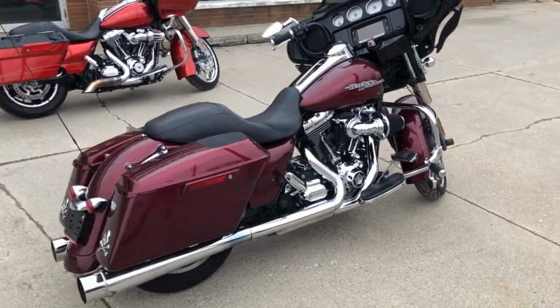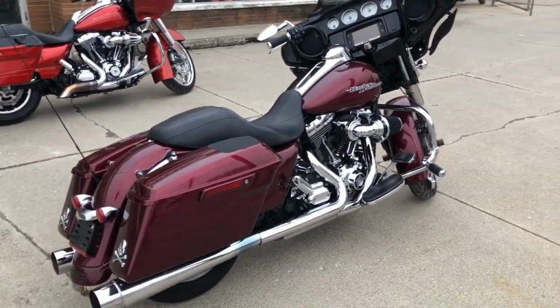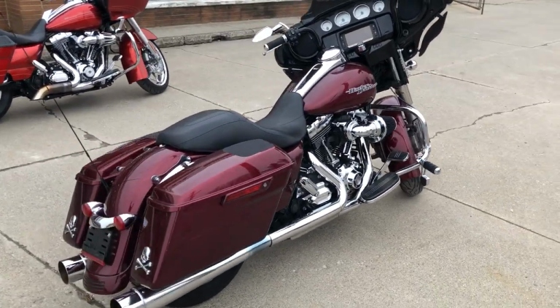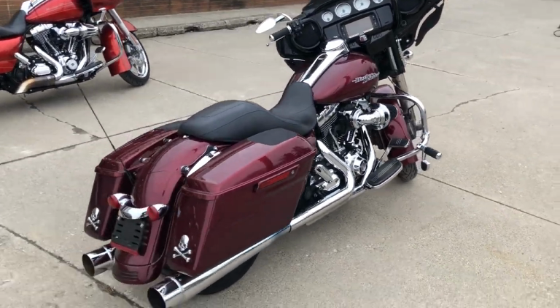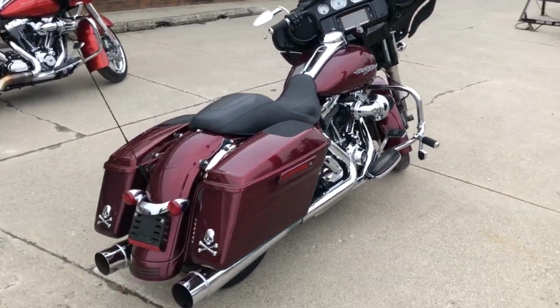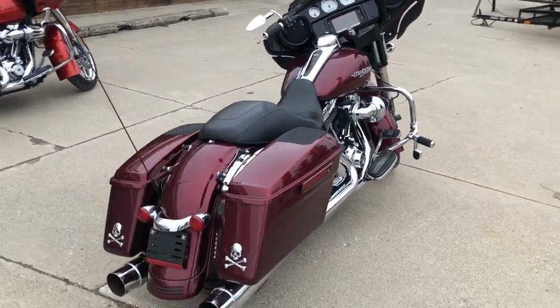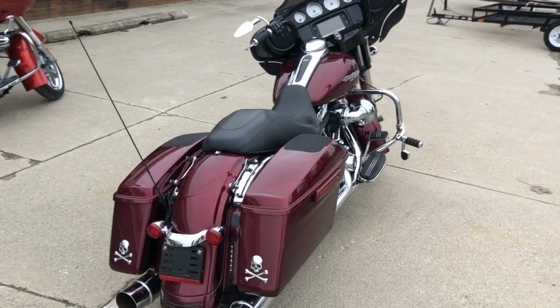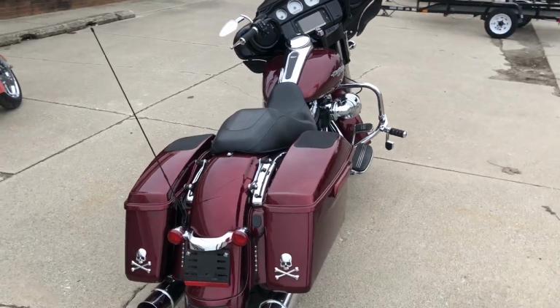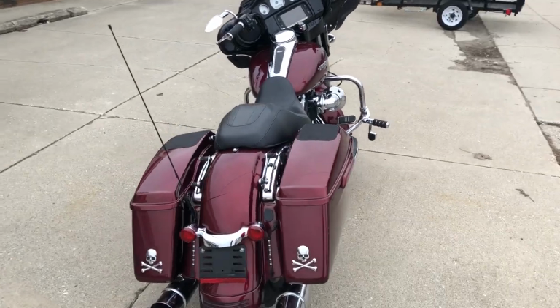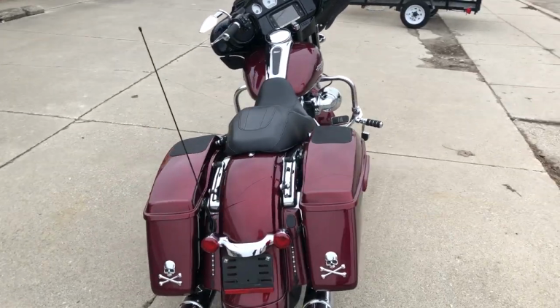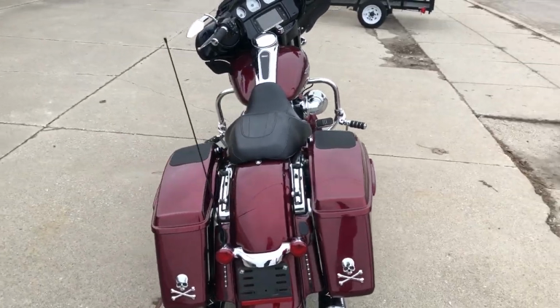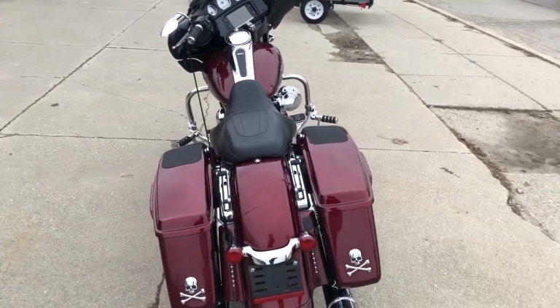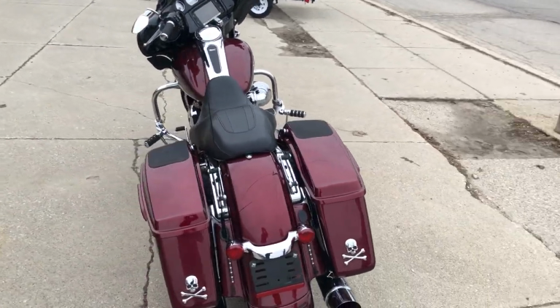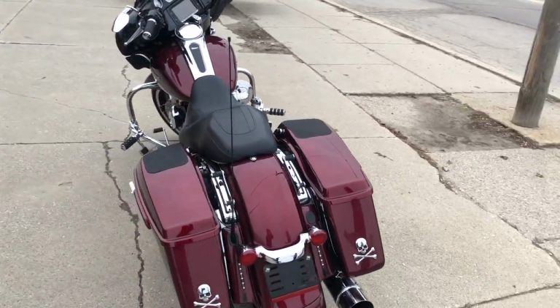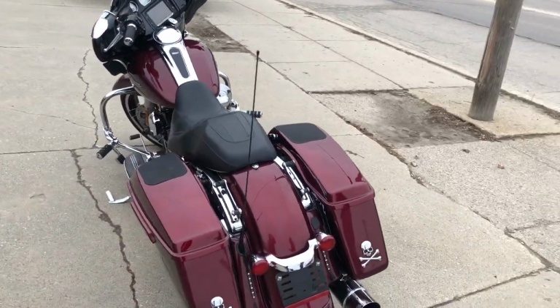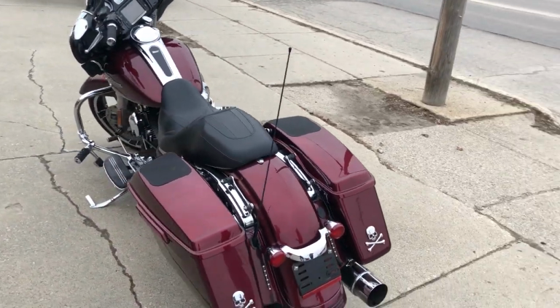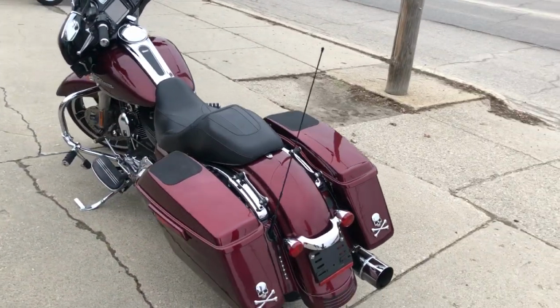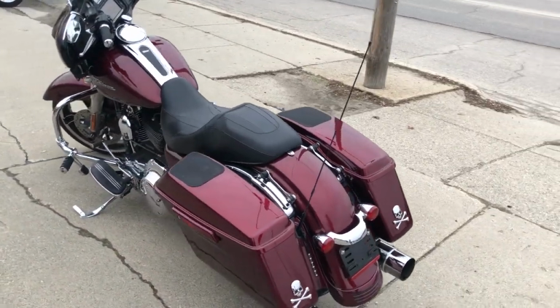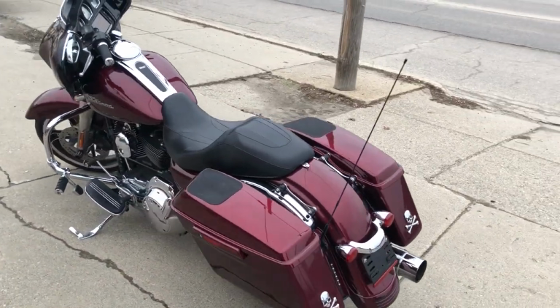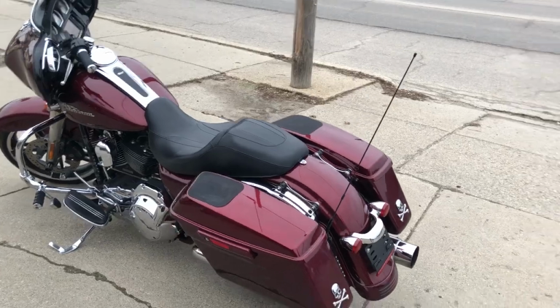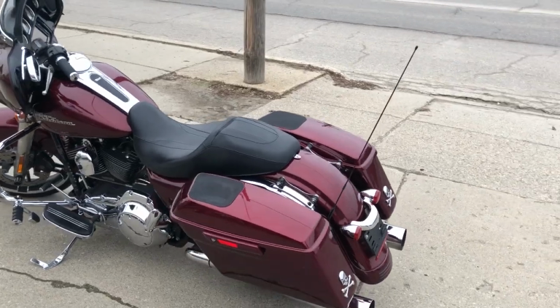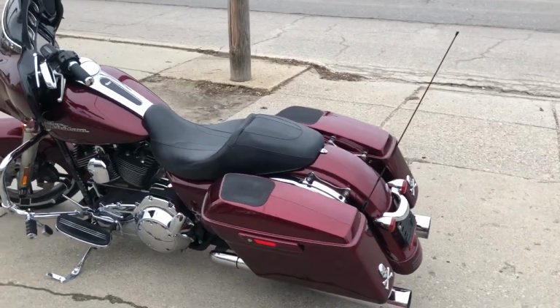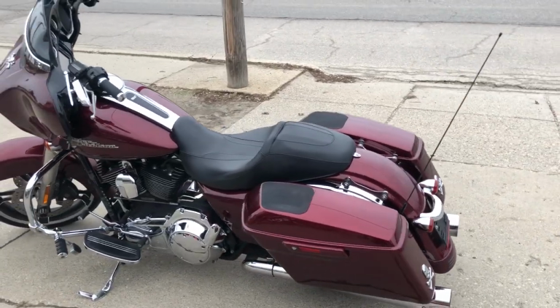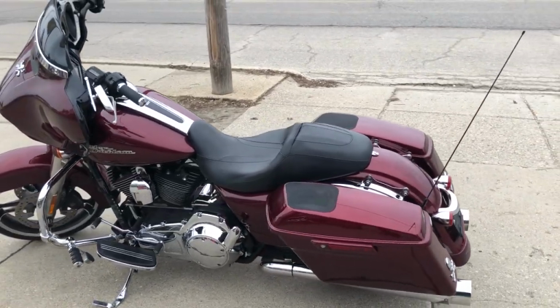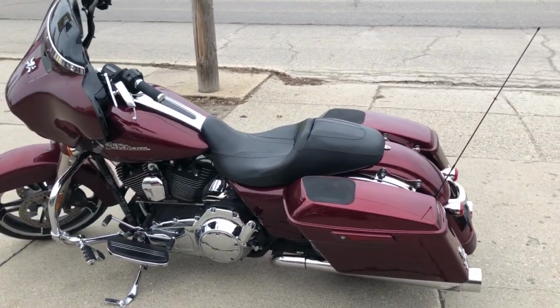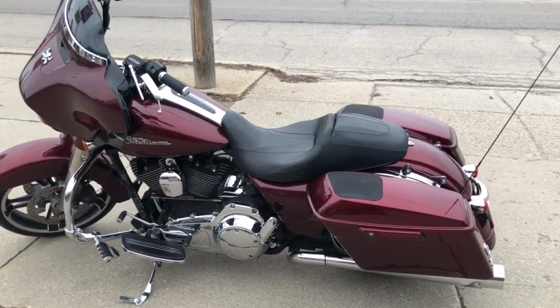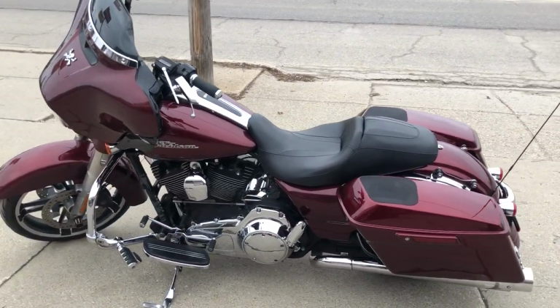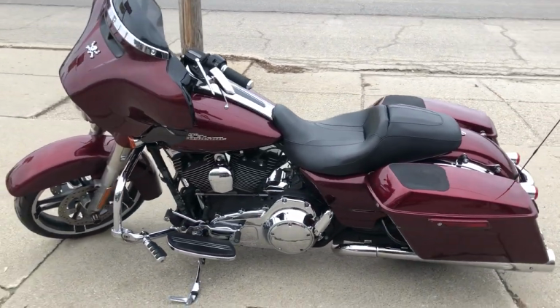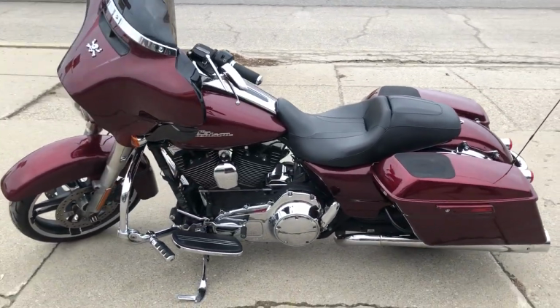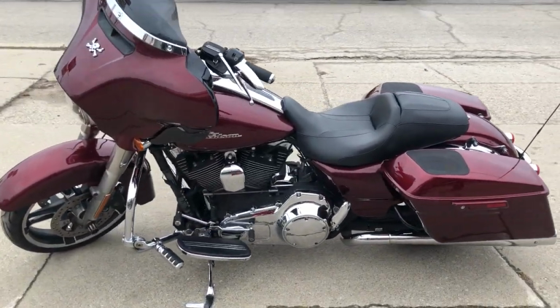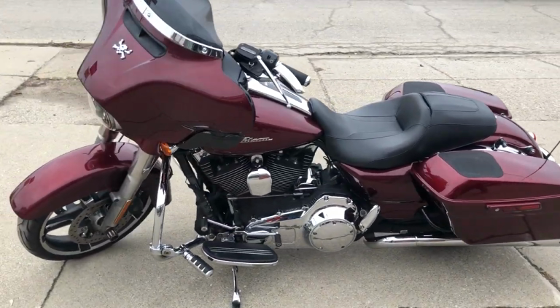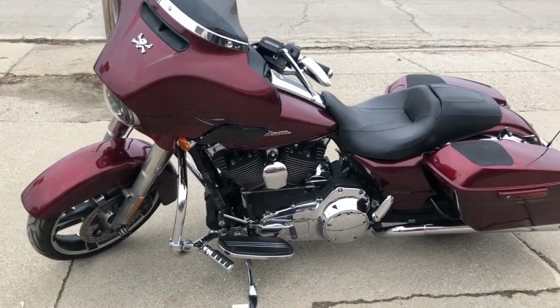It's a sharp bike with all the extras. There's speakers in the saddlebags, high-wave bags, painted fairing, oversized LED screen with navigation, the Arlen Ness intake, and dual exhaust that helps the Street Glide run strong.